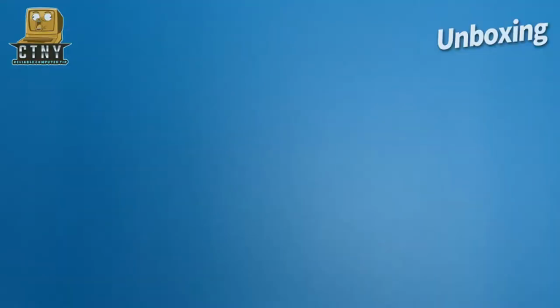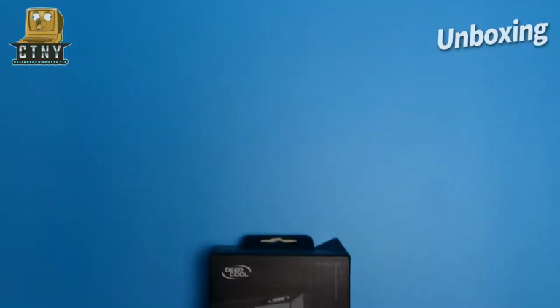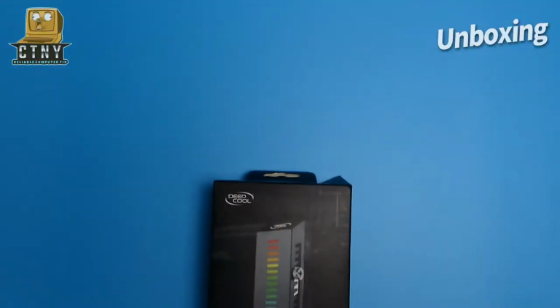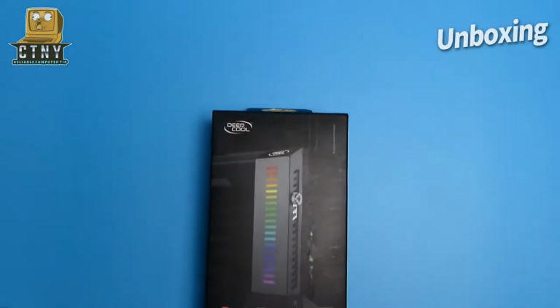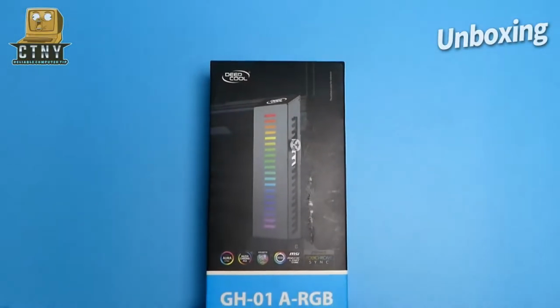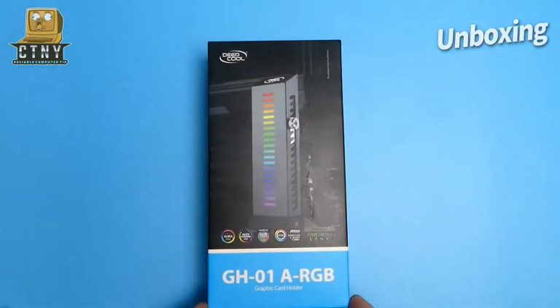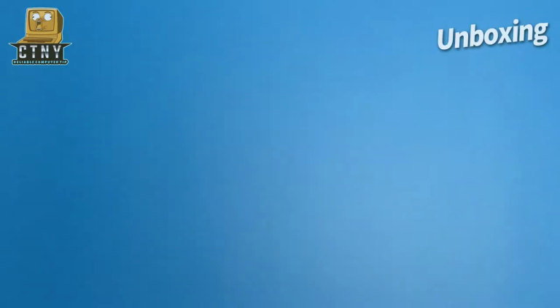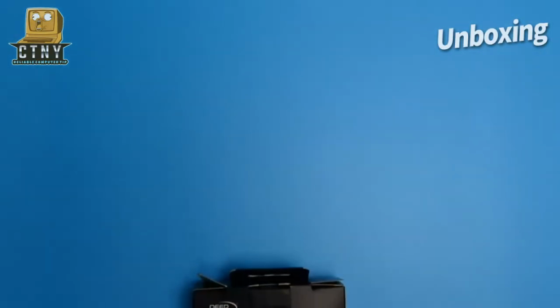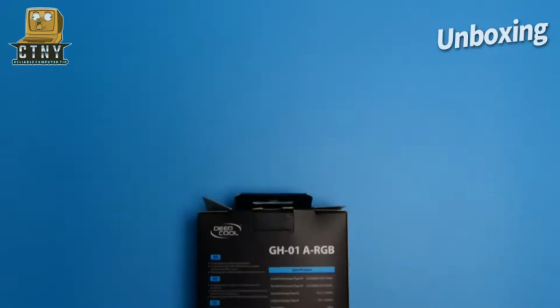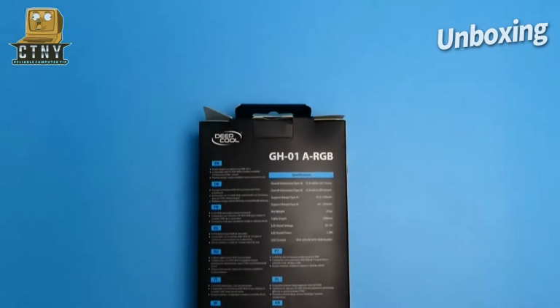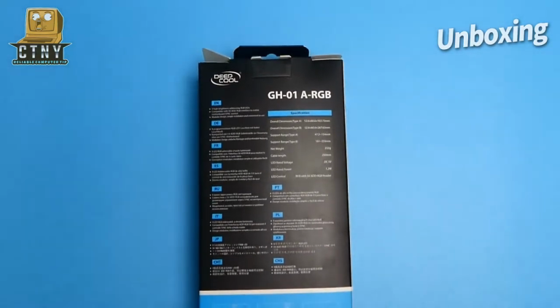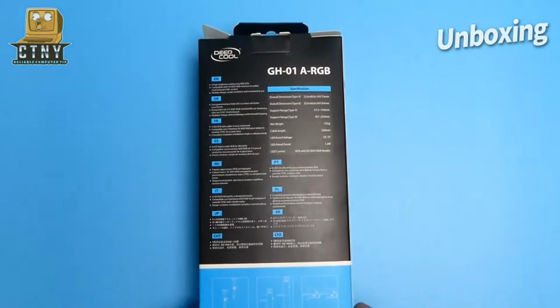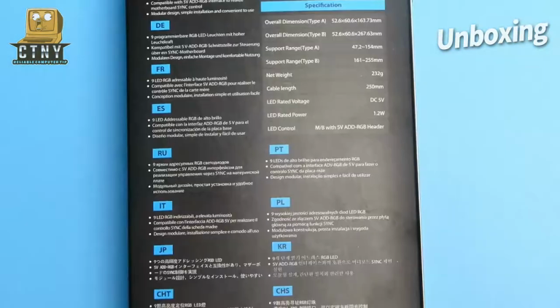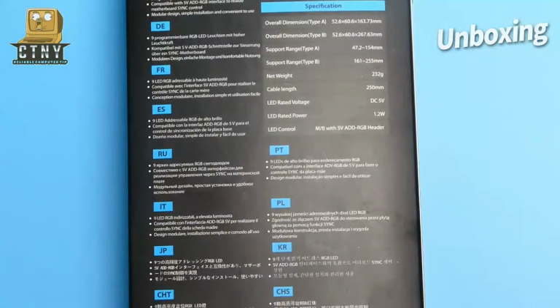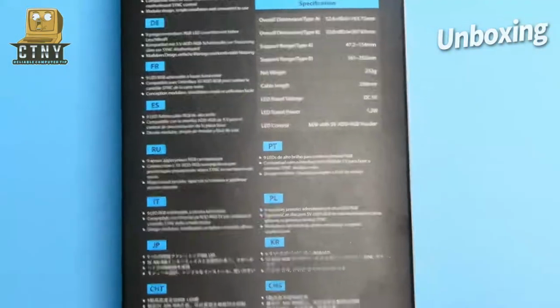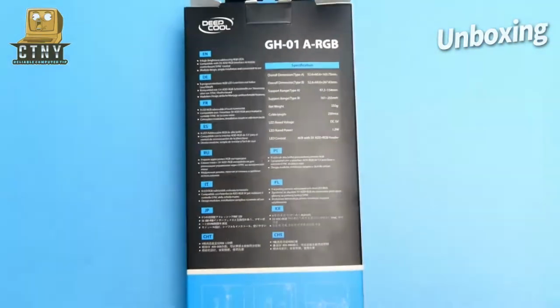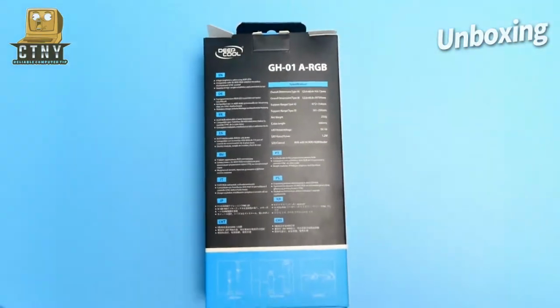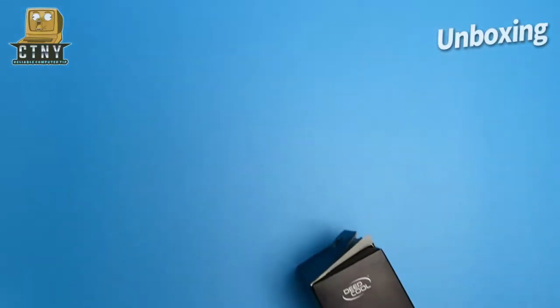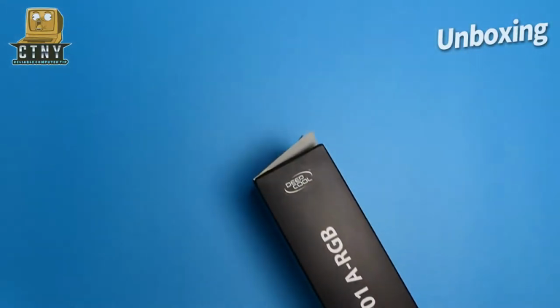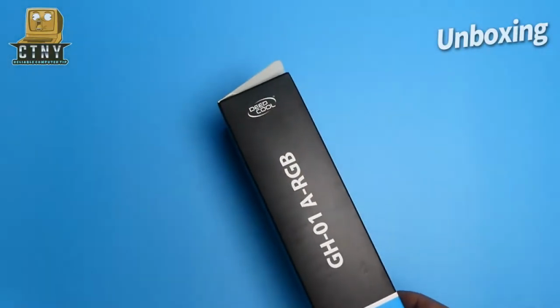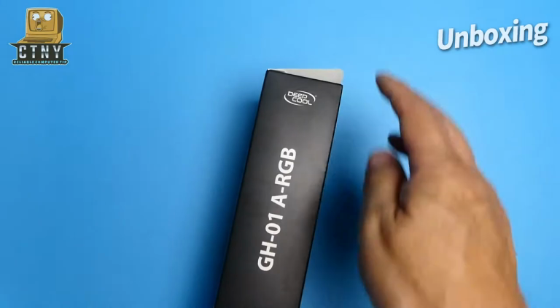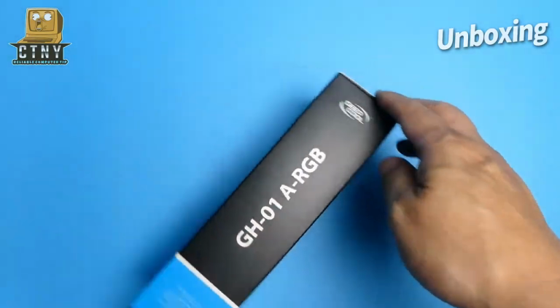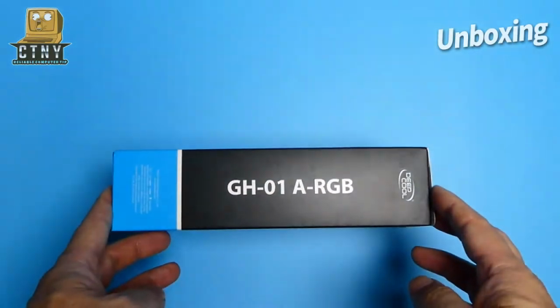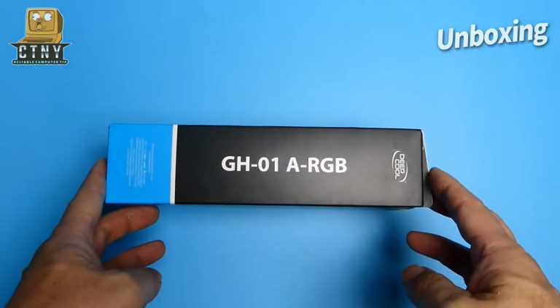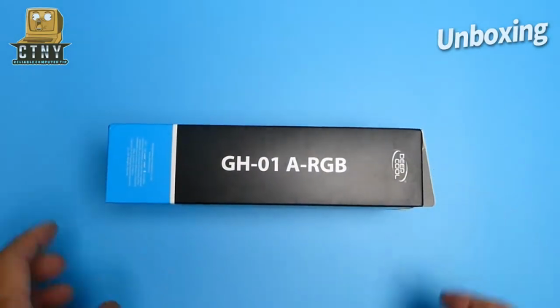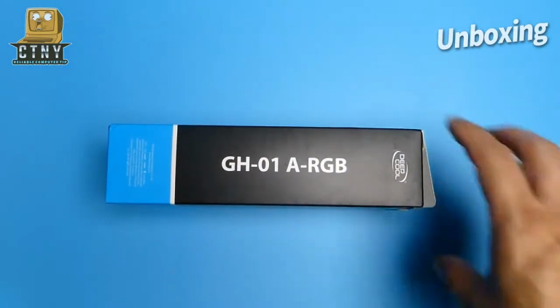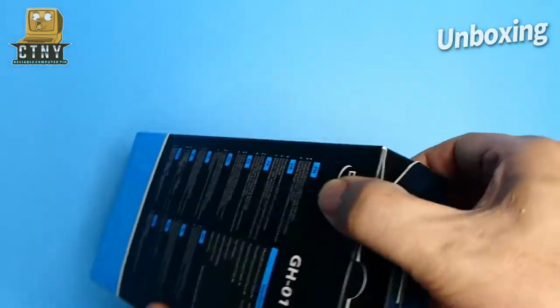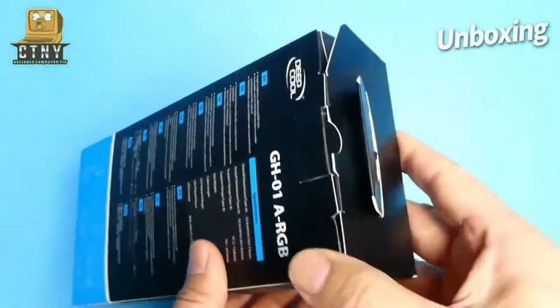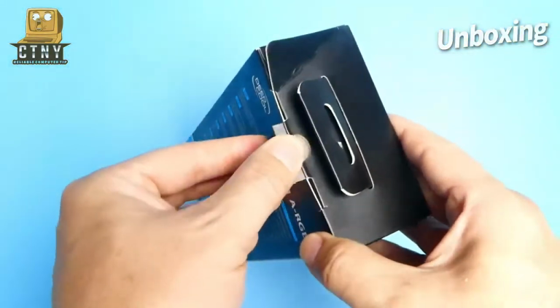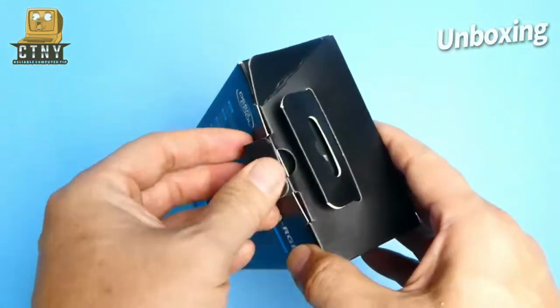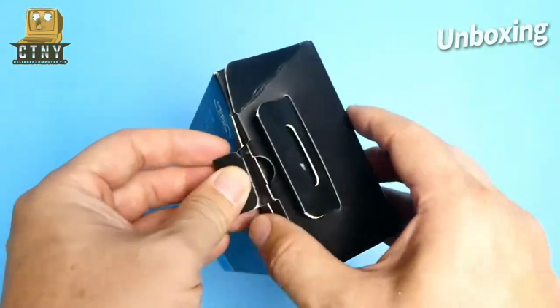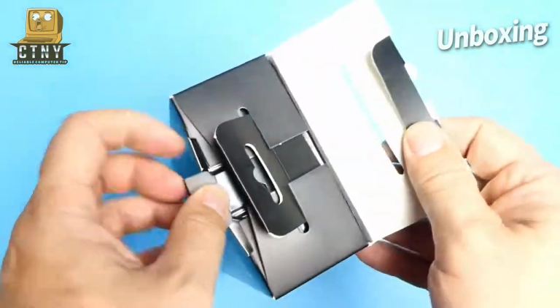Hello everyone. Today we're going to introduce GPU Holder, which is a combination of ARGB Lite while supporting GPU. It's affordable and can hold GPUs more robustly than other GPU holders, so I bought it myself.